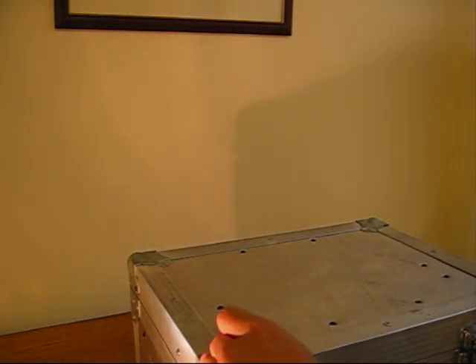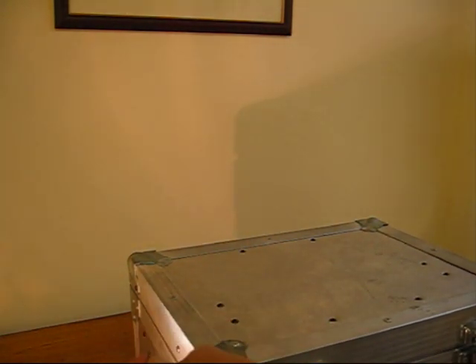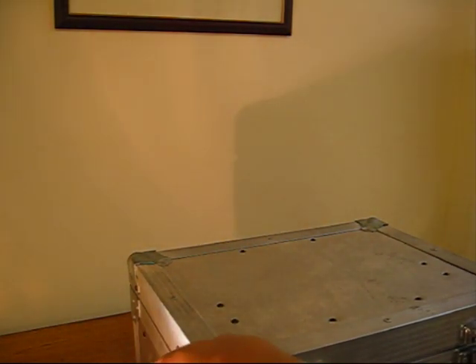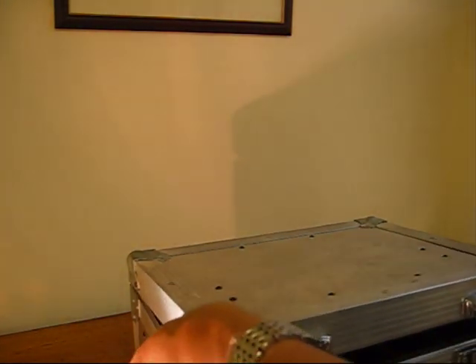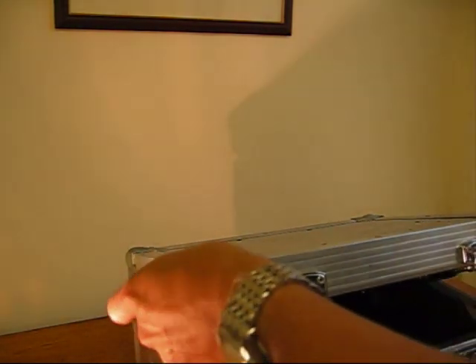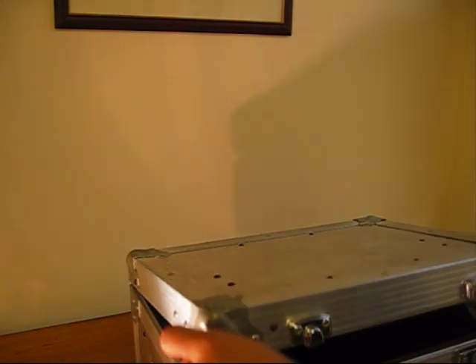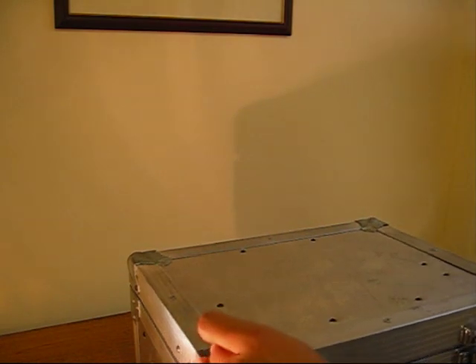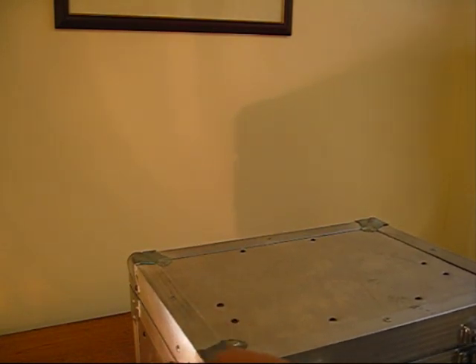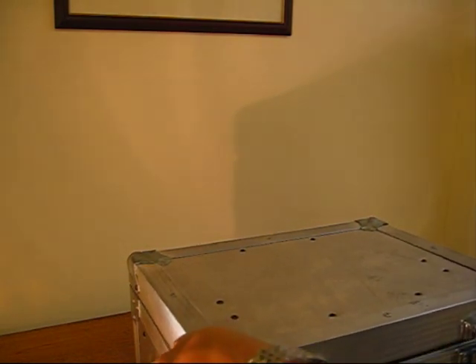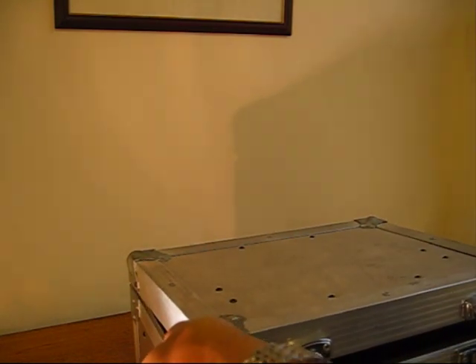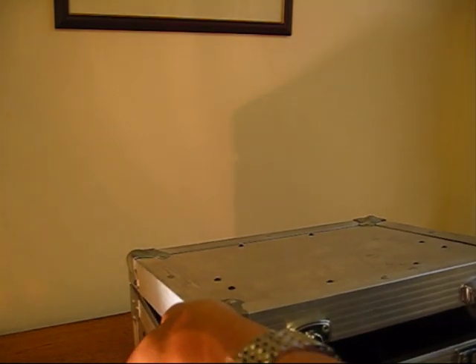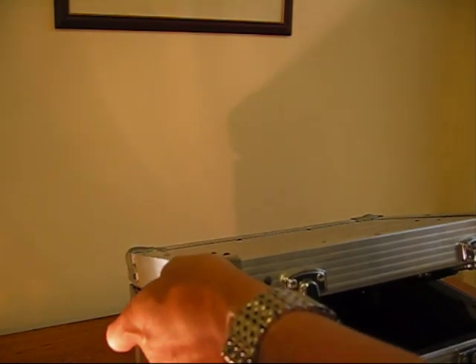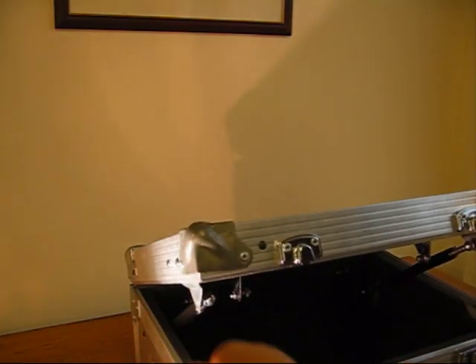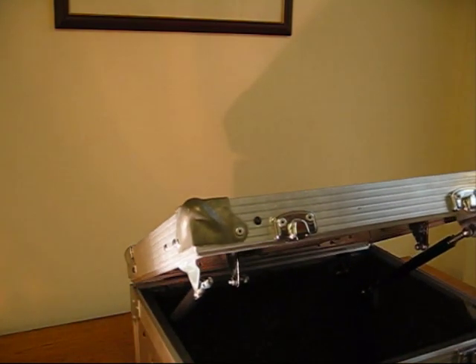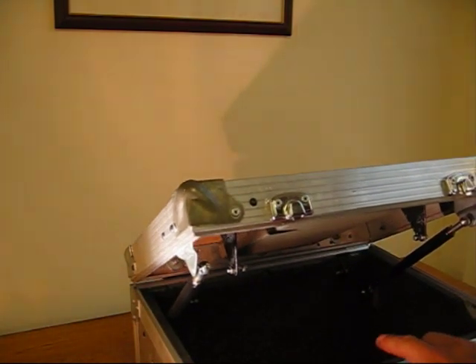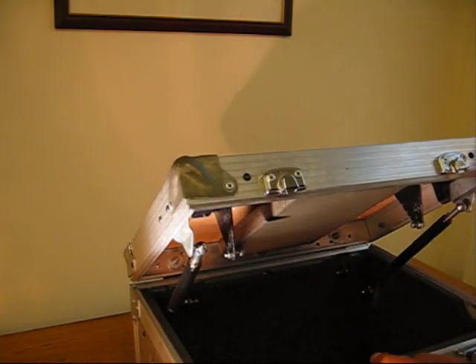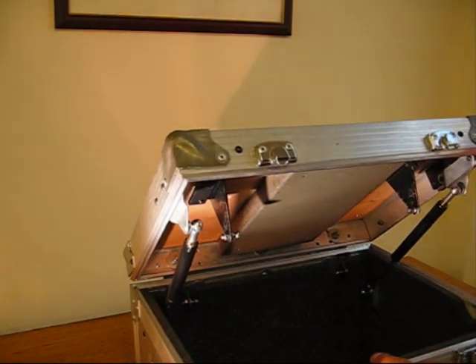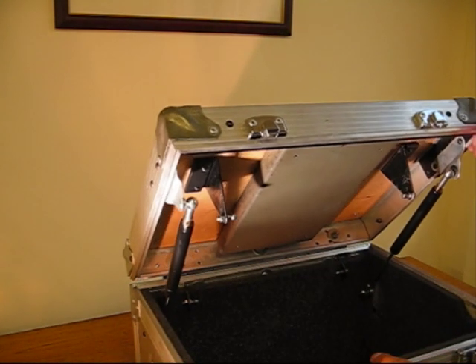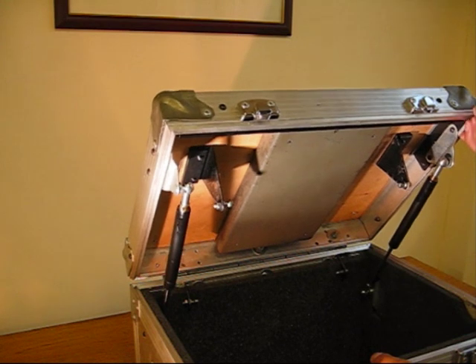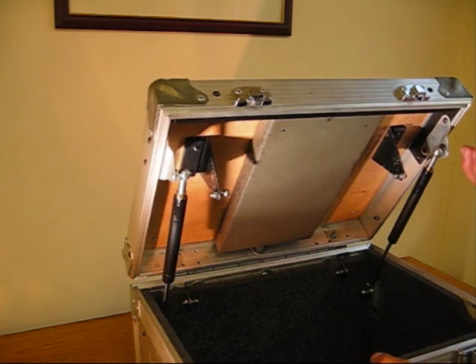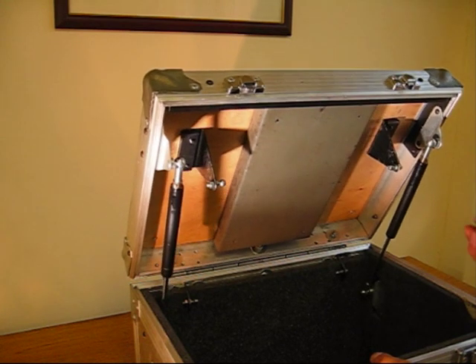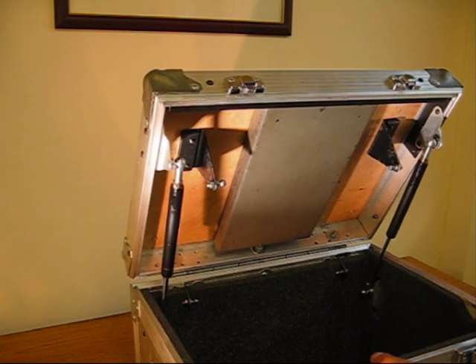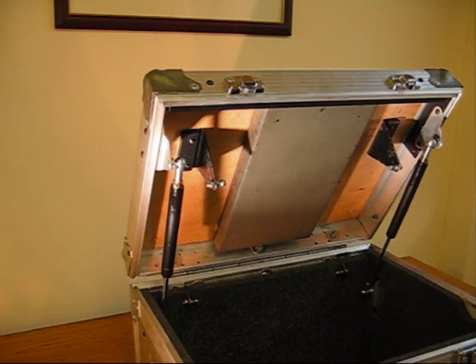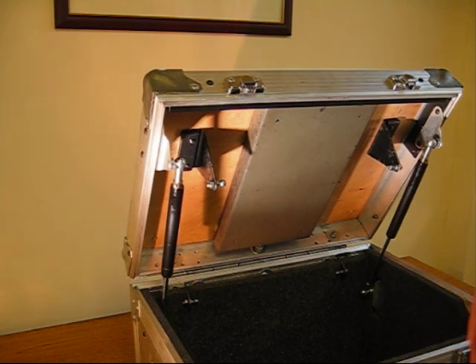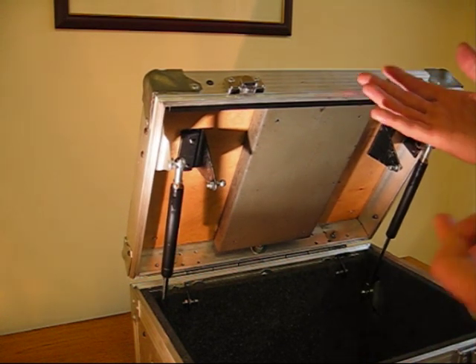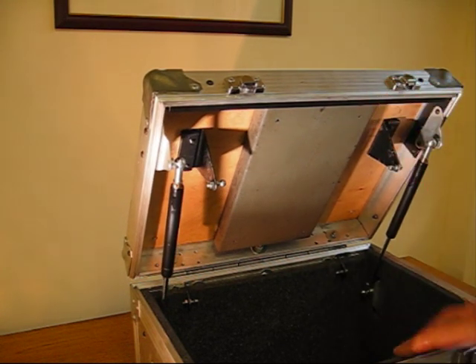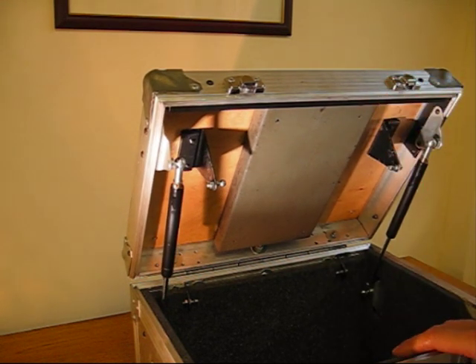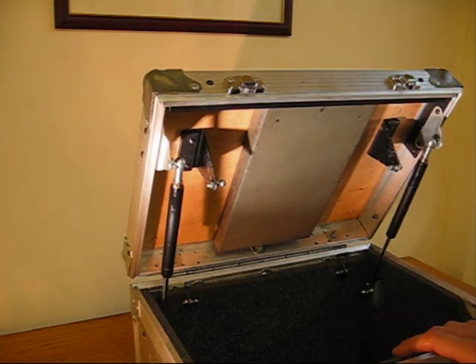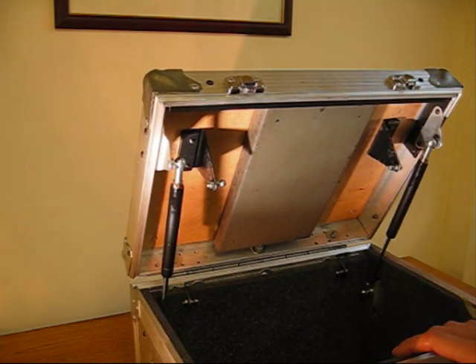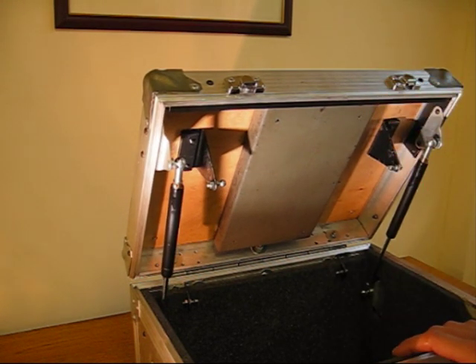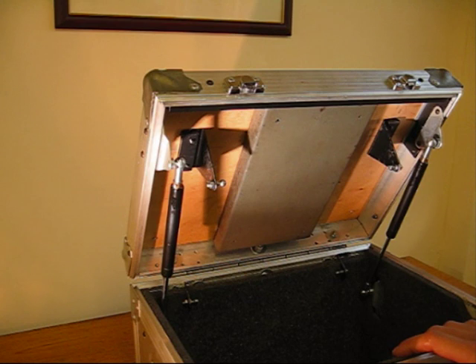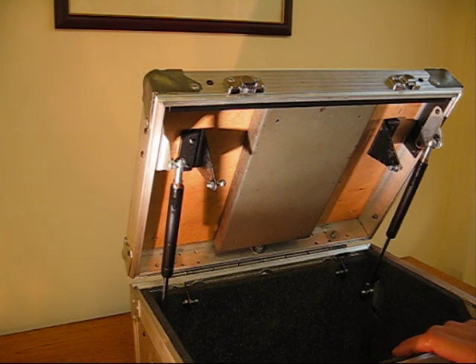And here you go — it's opening exactly the way I want. I've got to lift it the first few degrees and then the case frame finishes opening on its own. Thank you for watching.